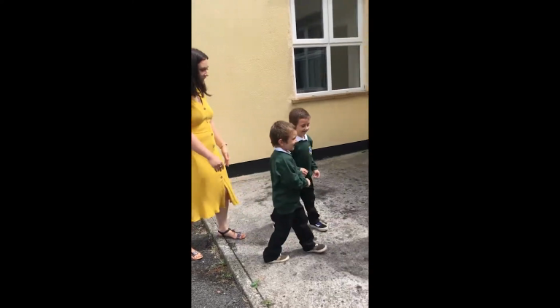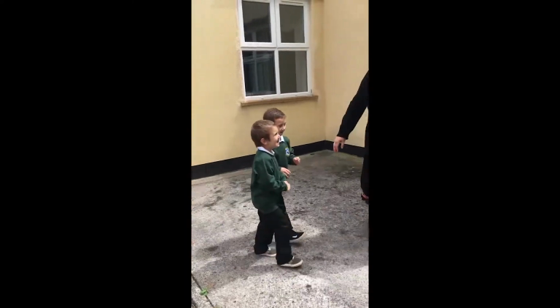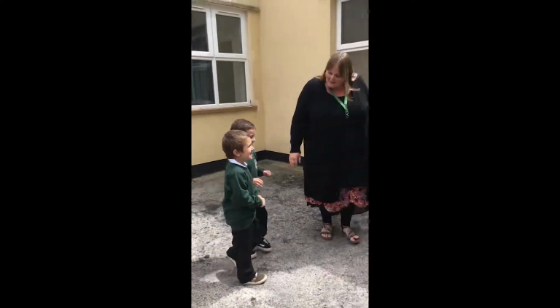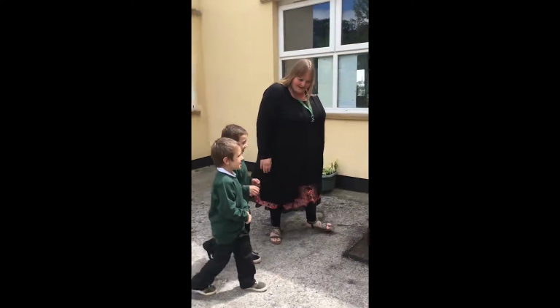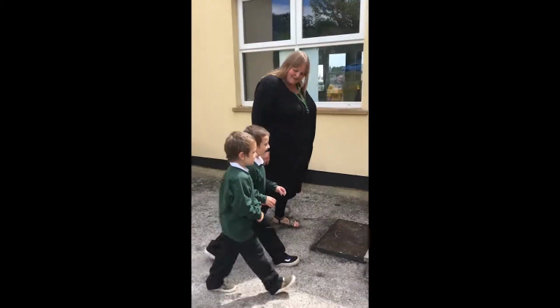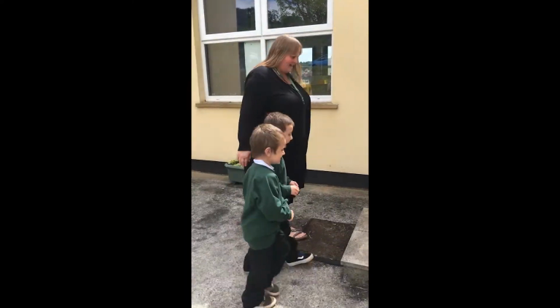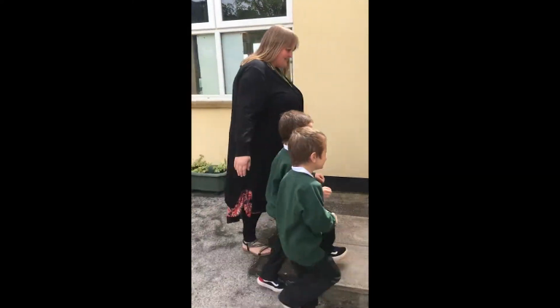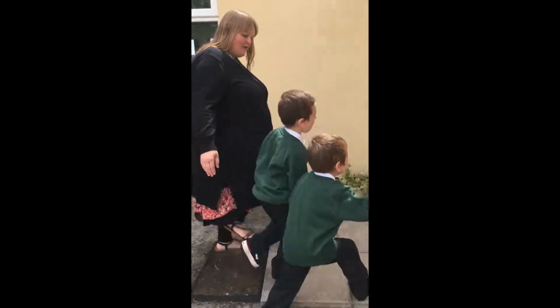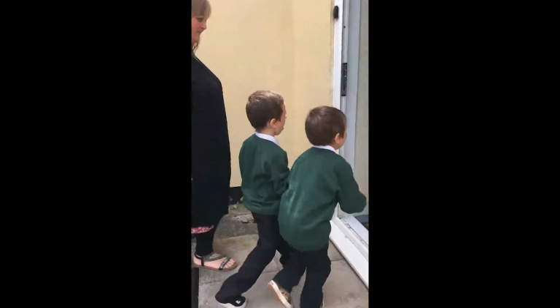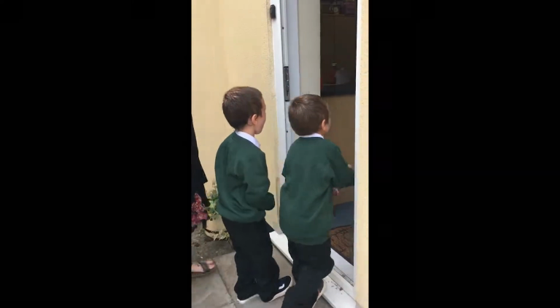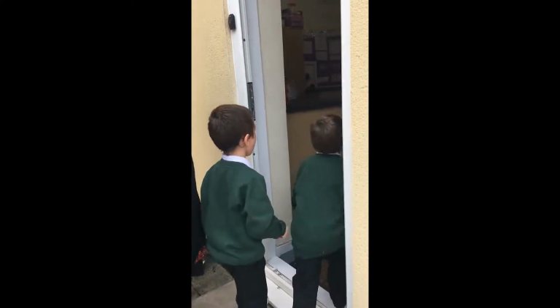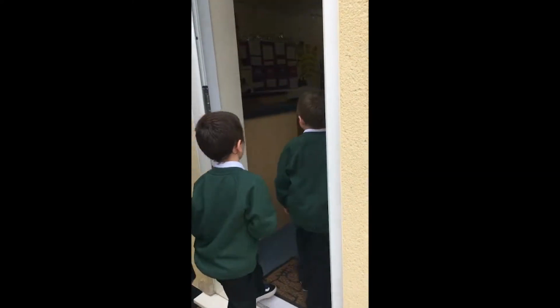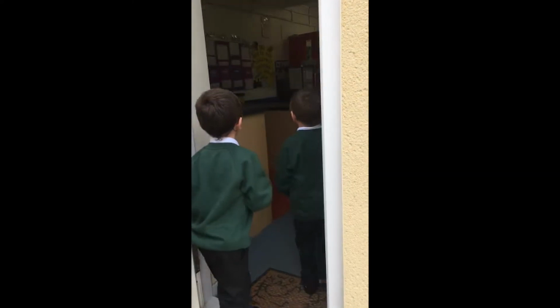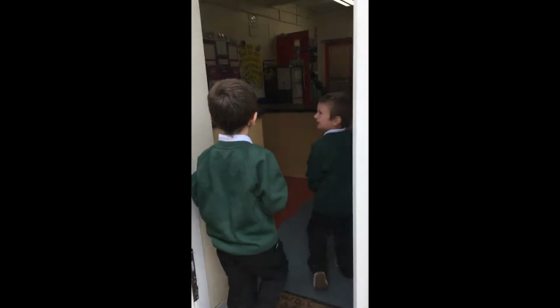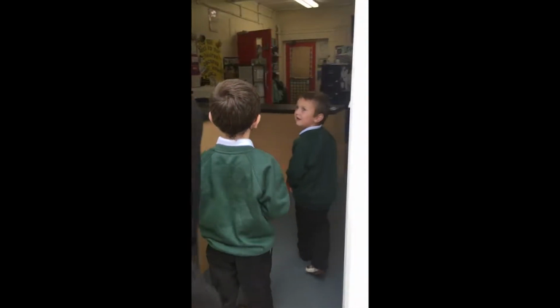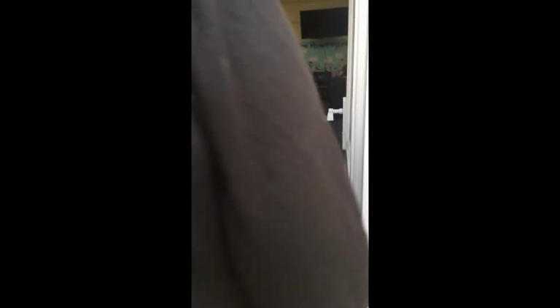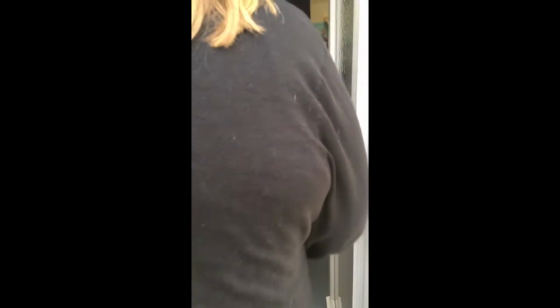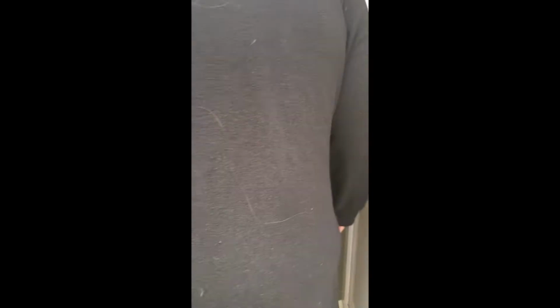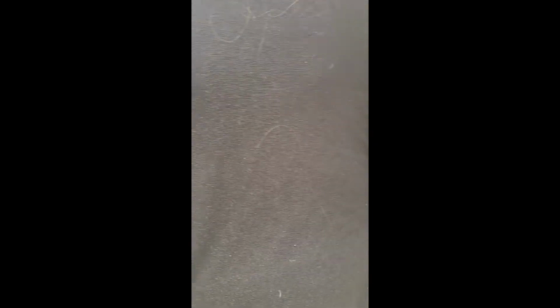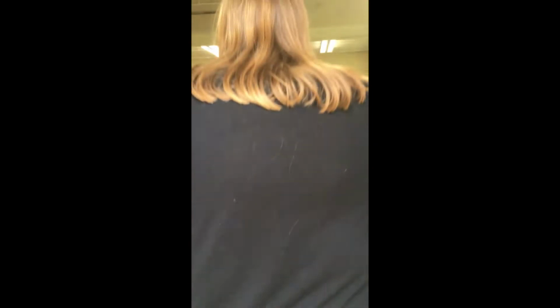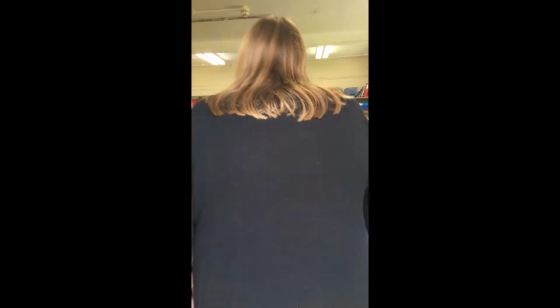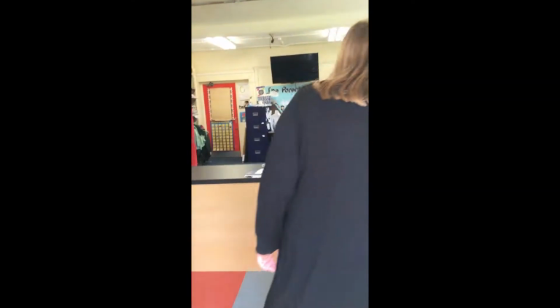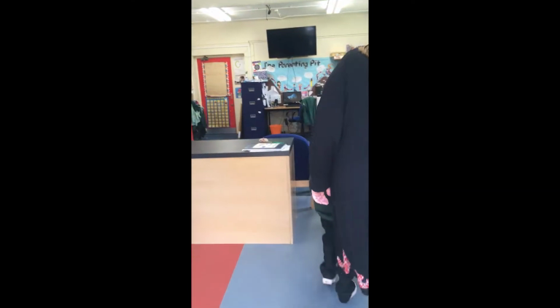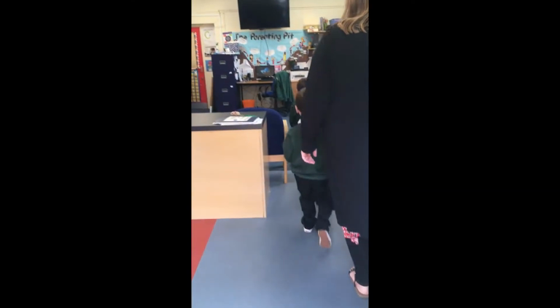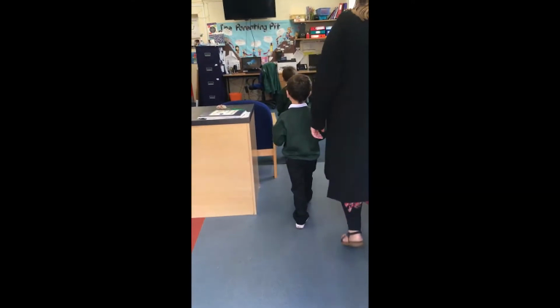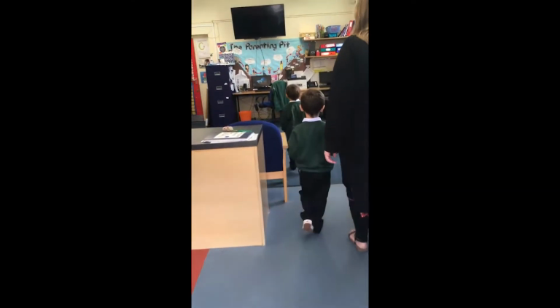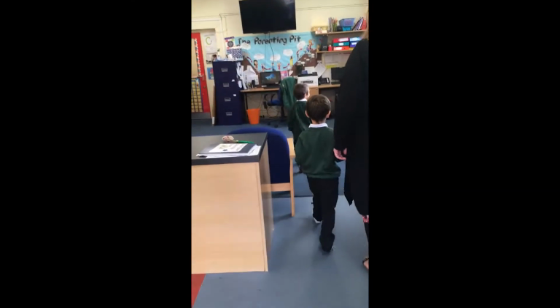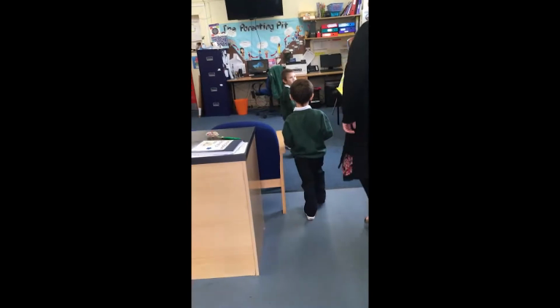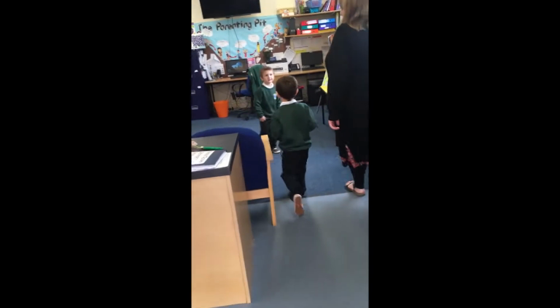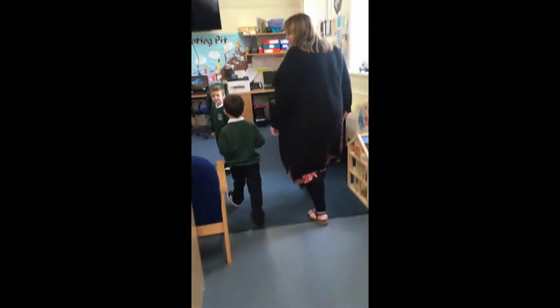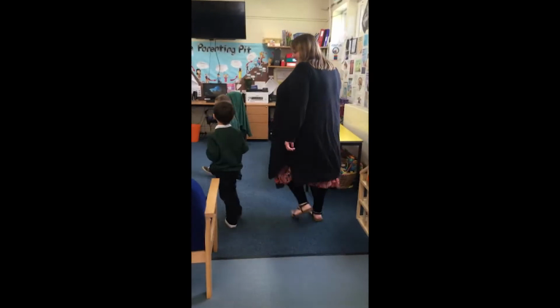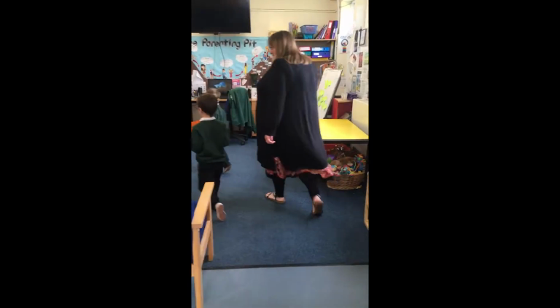Shall I show you where we're going? Let's go. So we're coming through Julie's room into here, and we're going to walk through Julie's room and into our reception classroom.